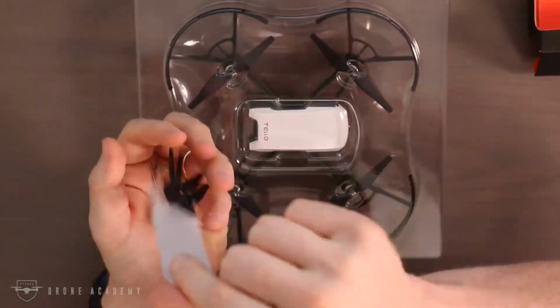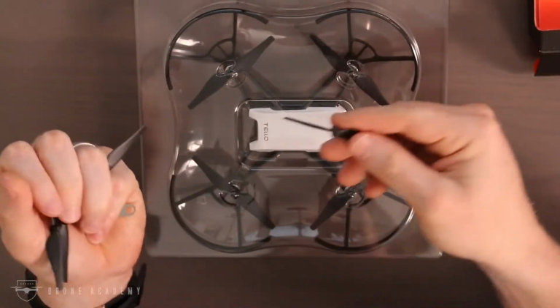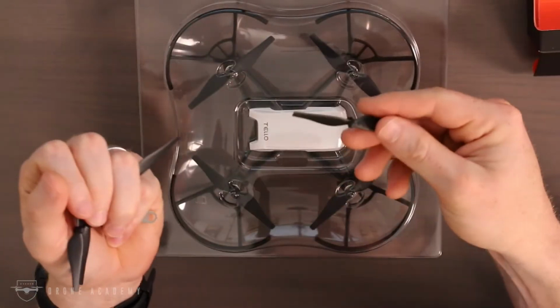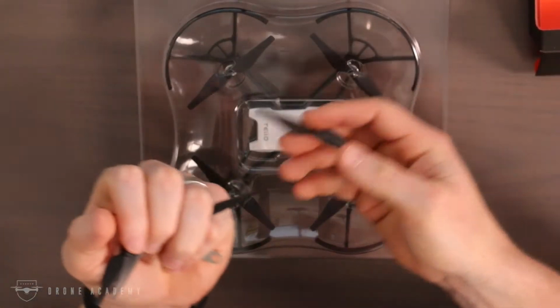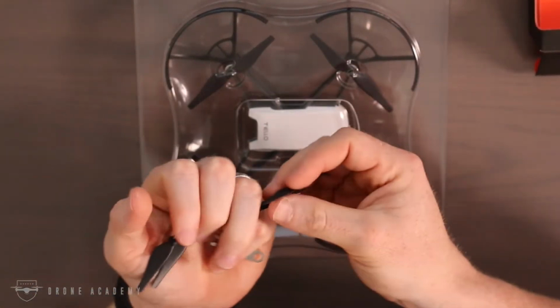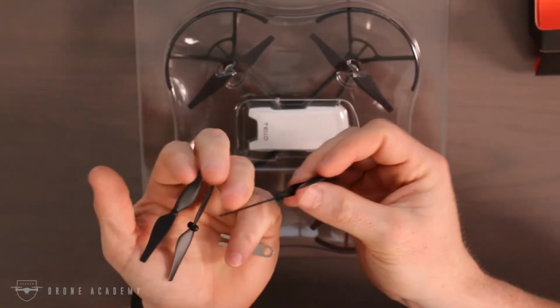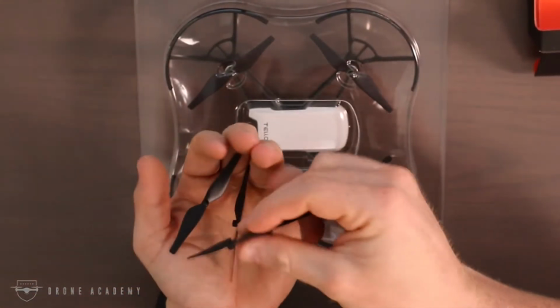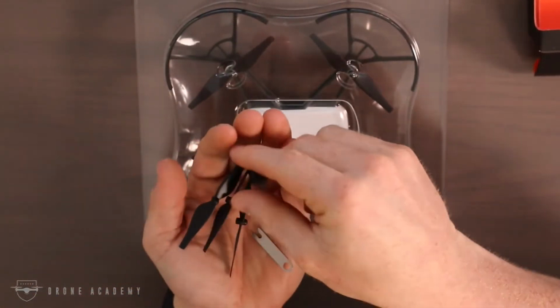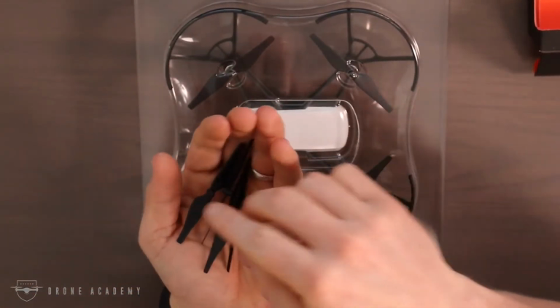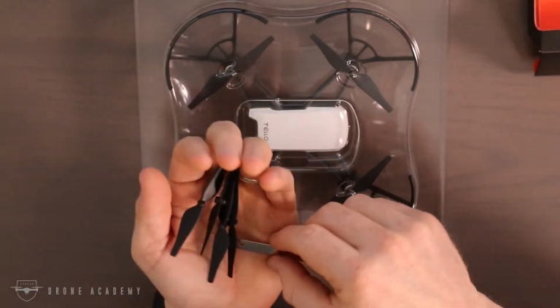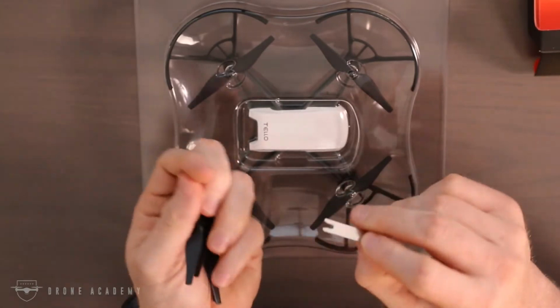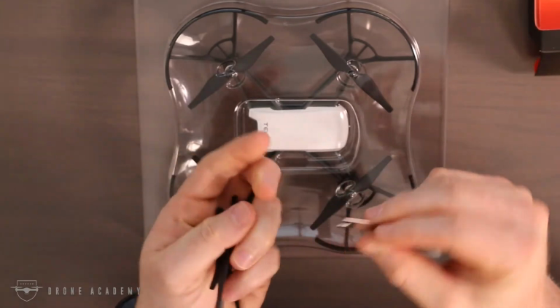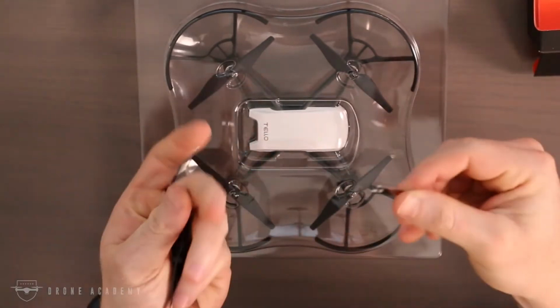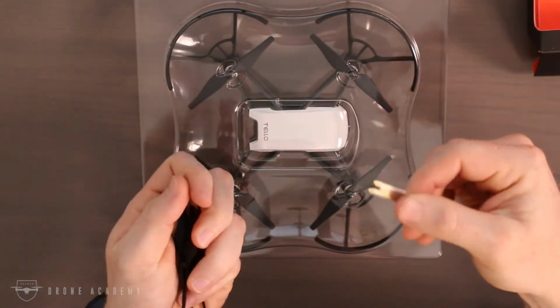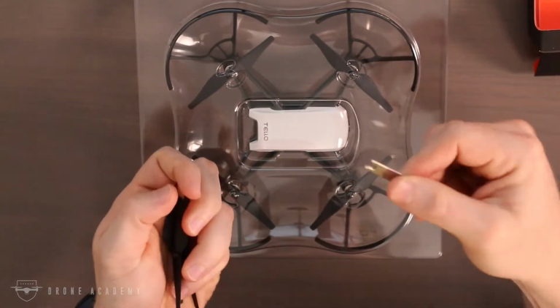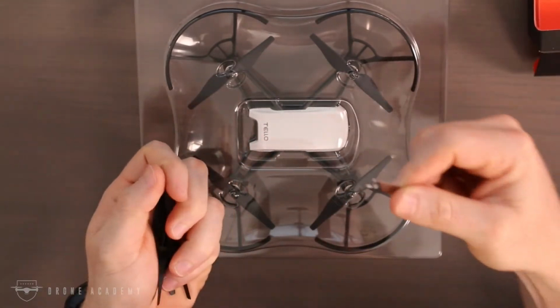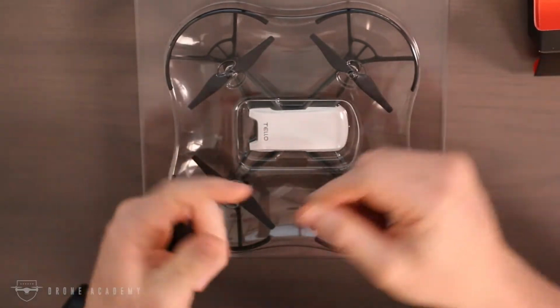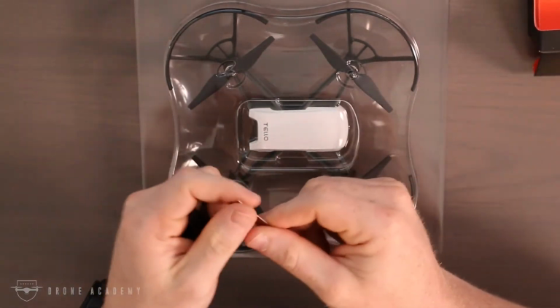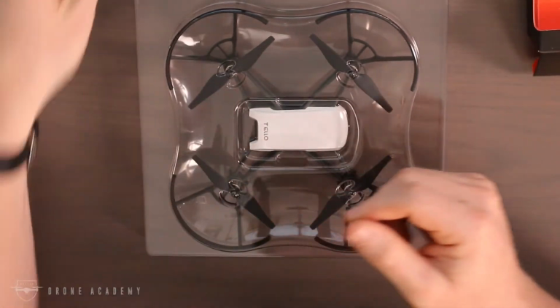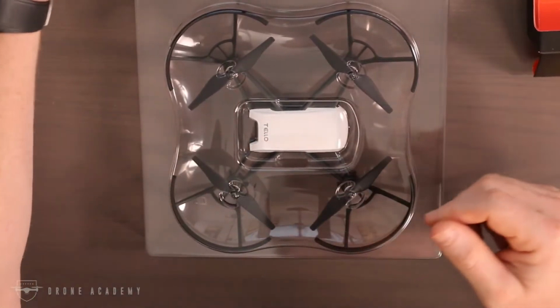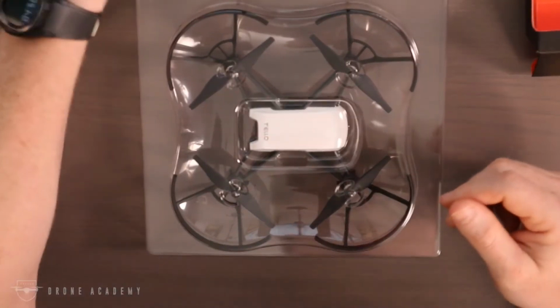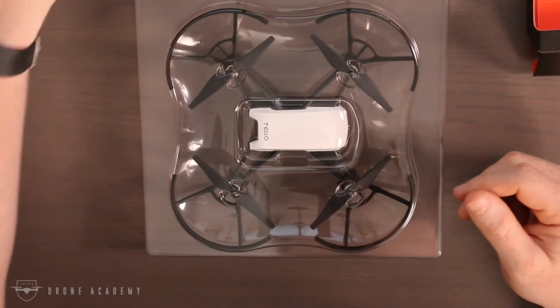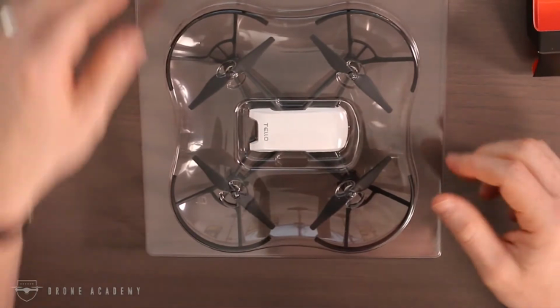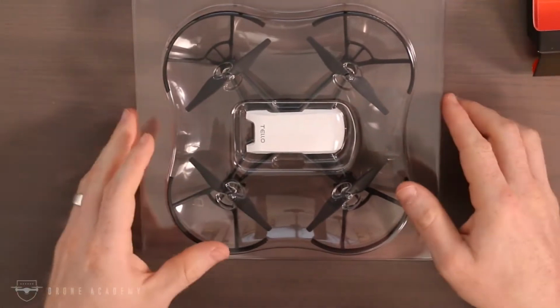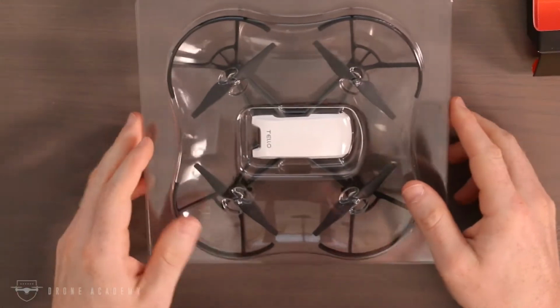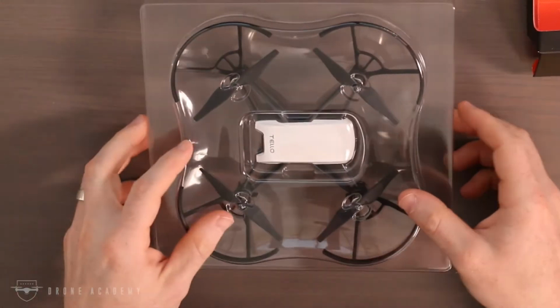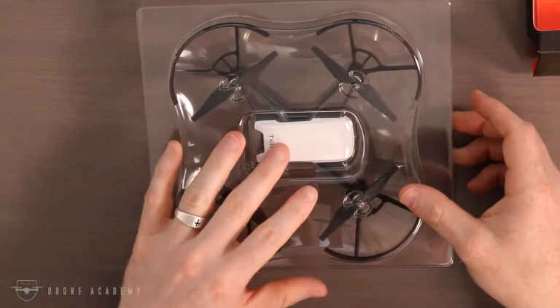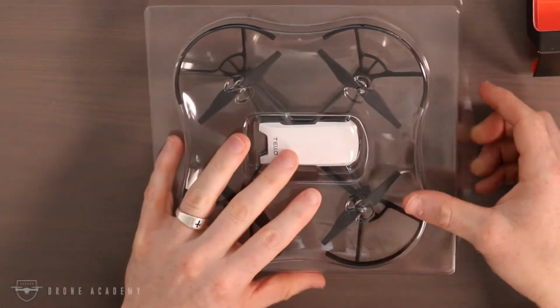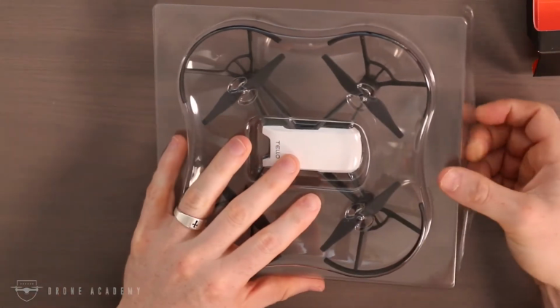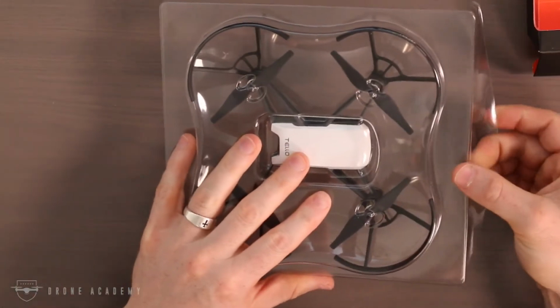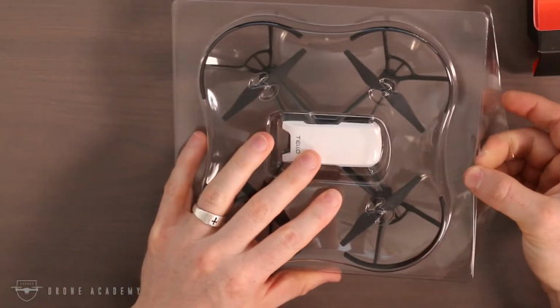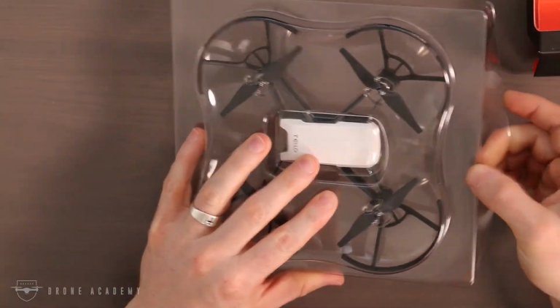If we break into this bag and pull out the spare propellers, you can see a set of four and the tool you're going to use to remove those propellers. It's as simple as placing them underneath and prying them up — pretty easy. Accessories are okay, but I always like taking a look at the aircraft itself, so let's pop this open and take a look.